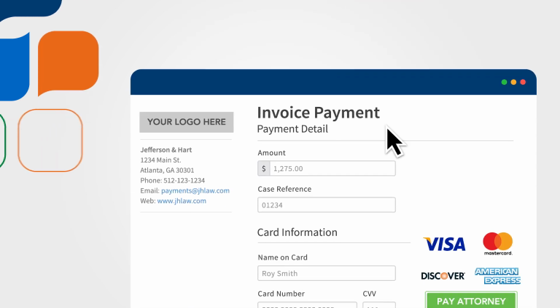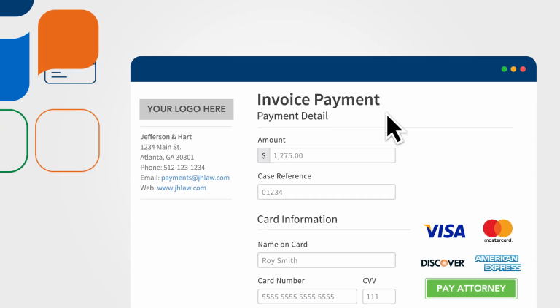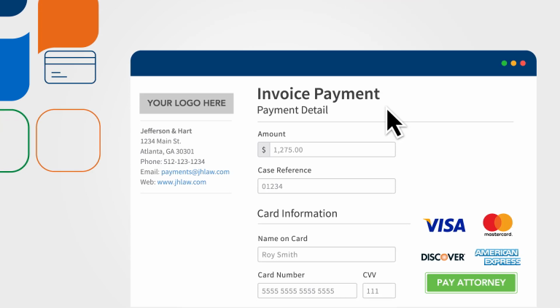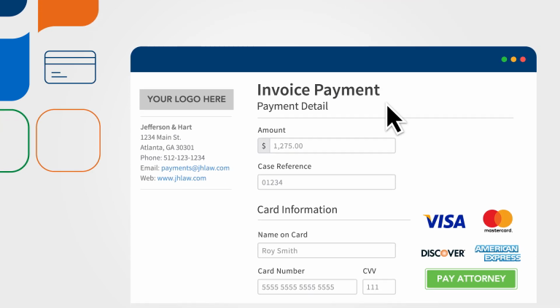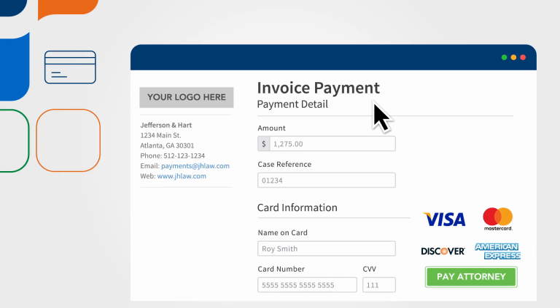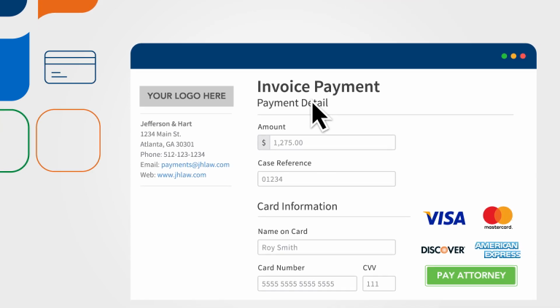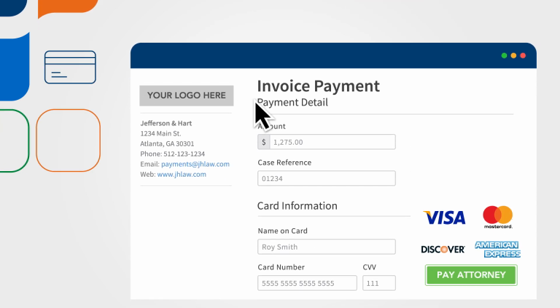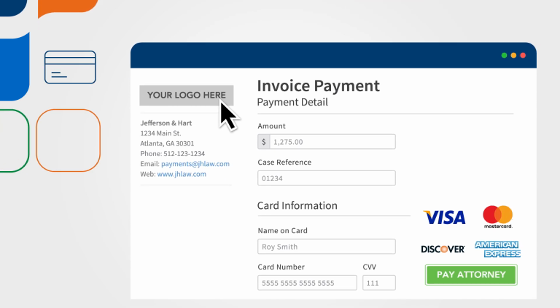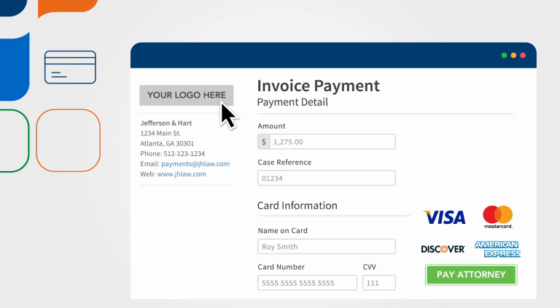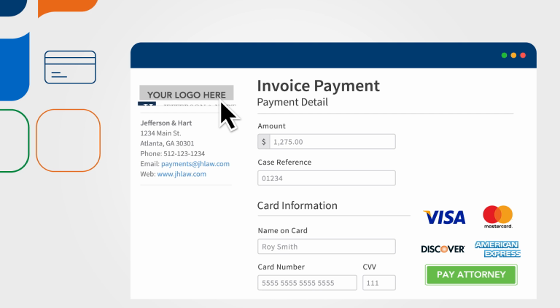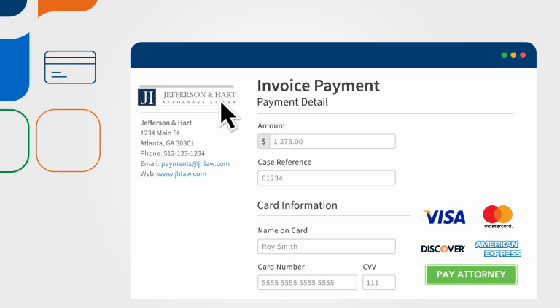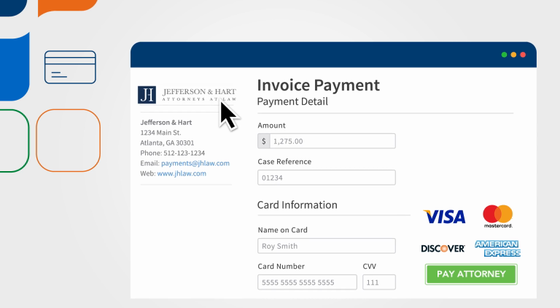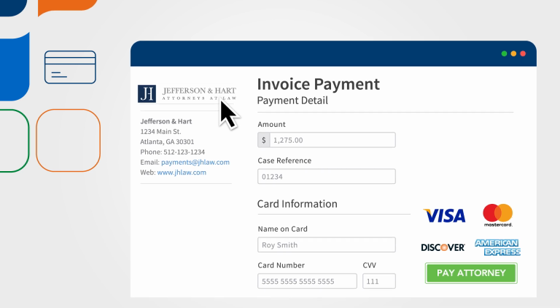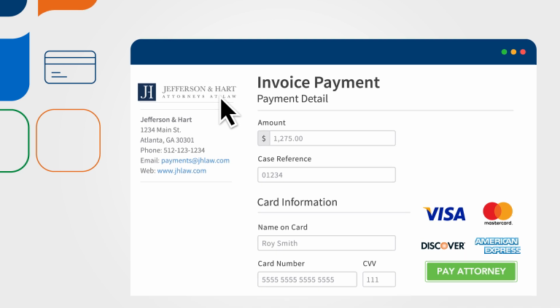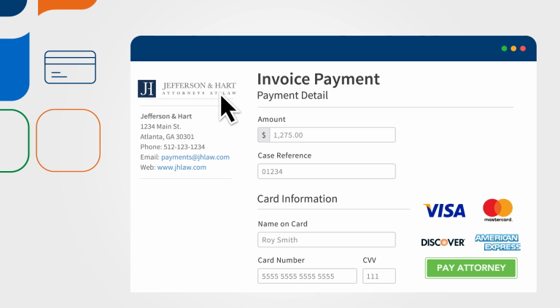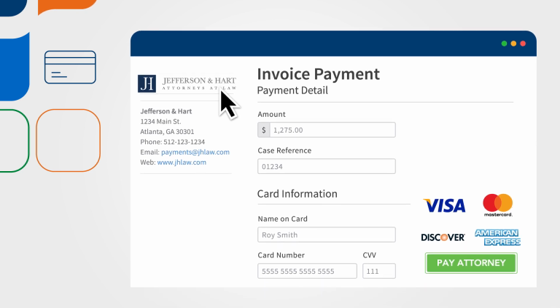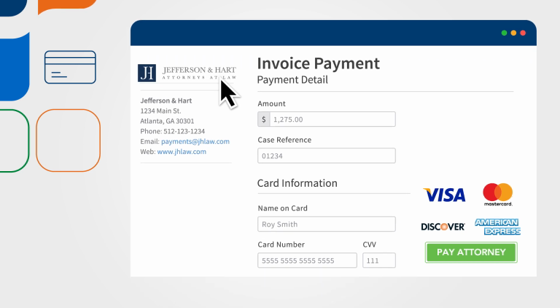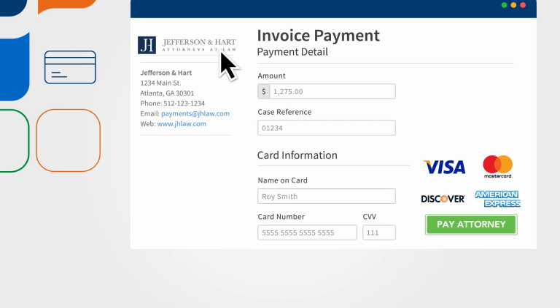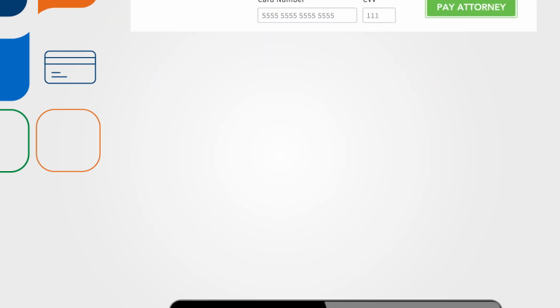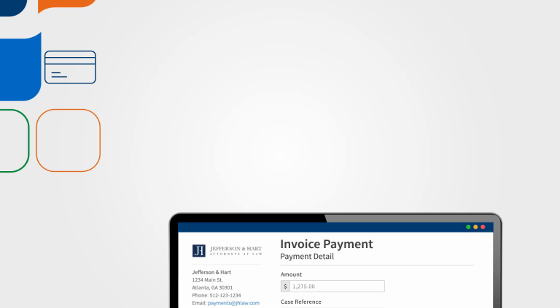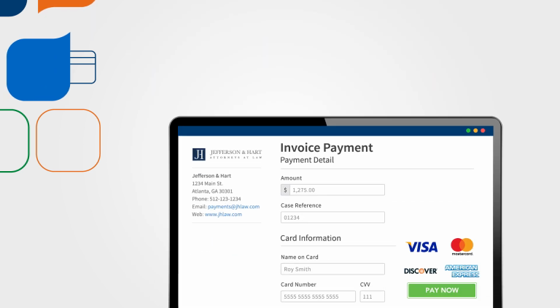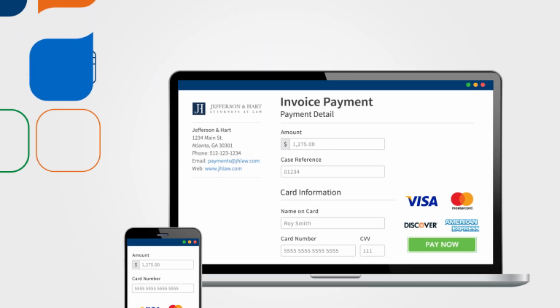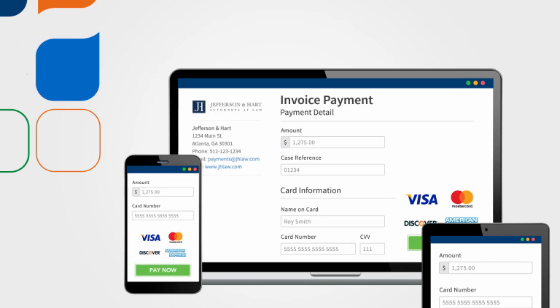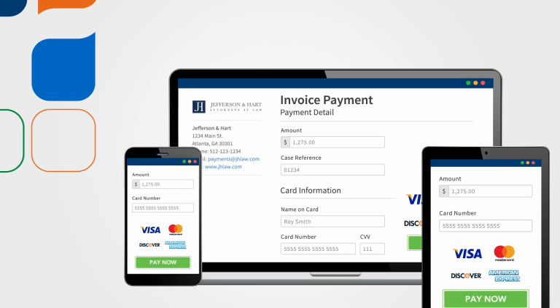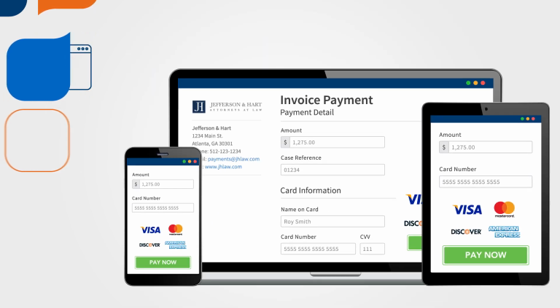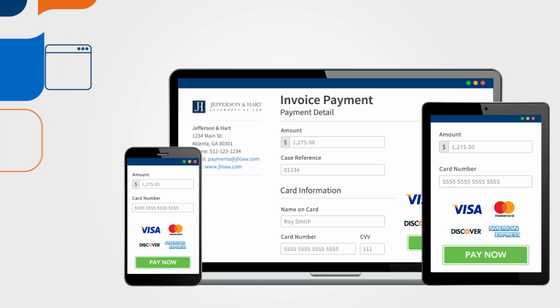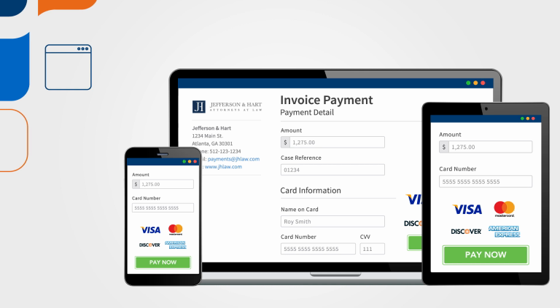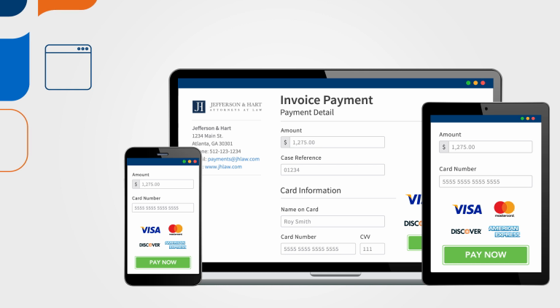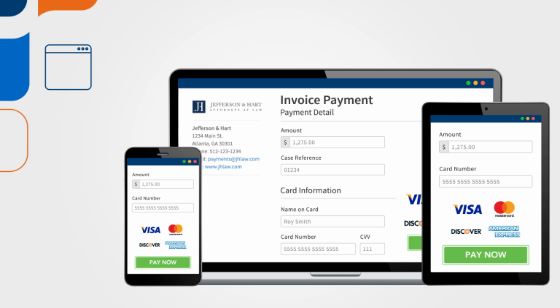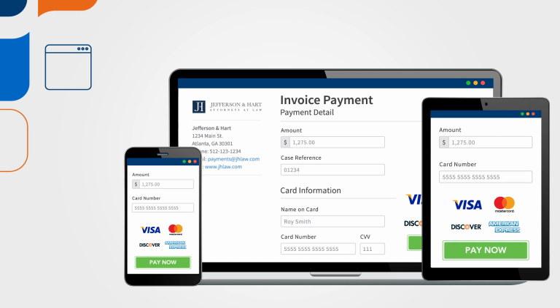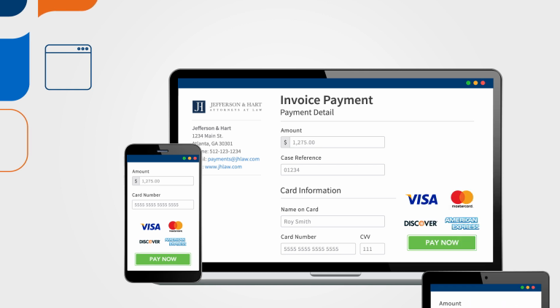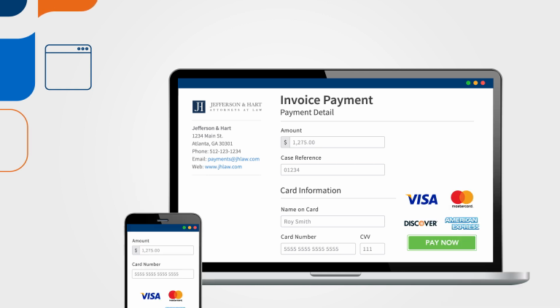You can create customized payment pages to attach to websites, invoices, and emails. Clients can then pay you from wherever they are — on a phone, tablet, or their computer.